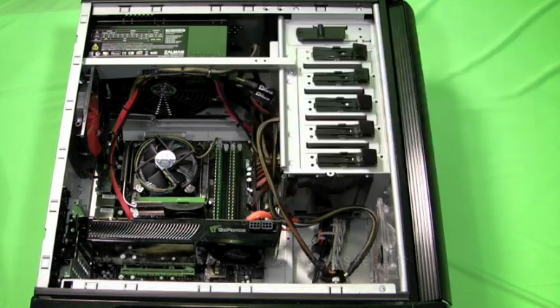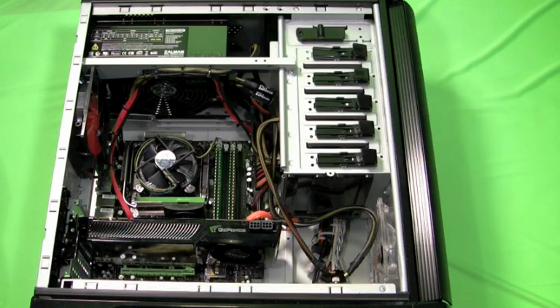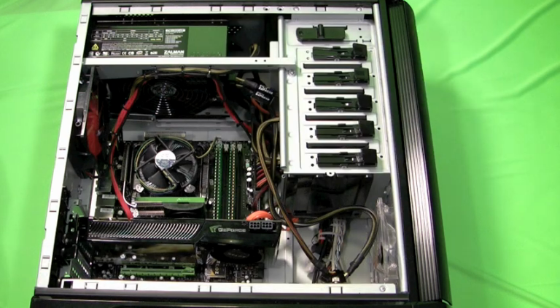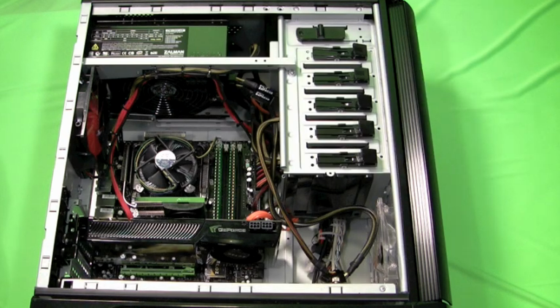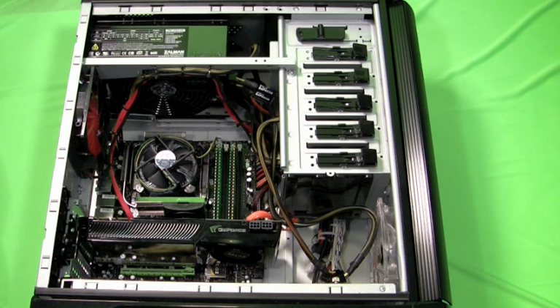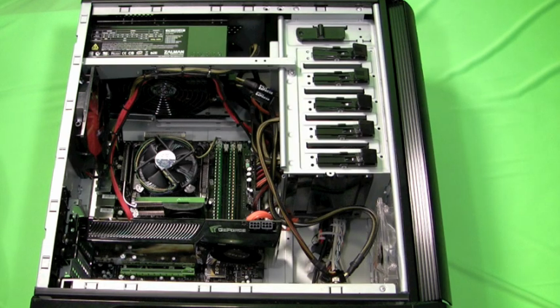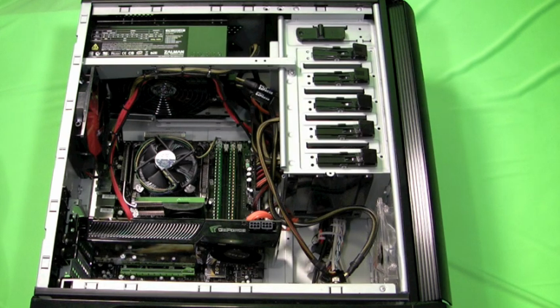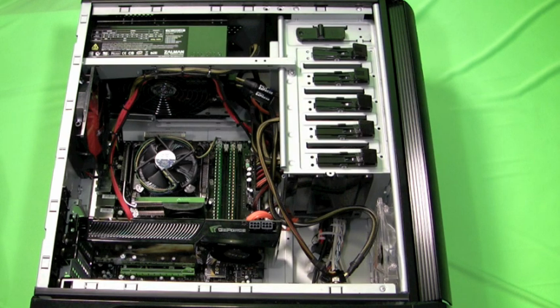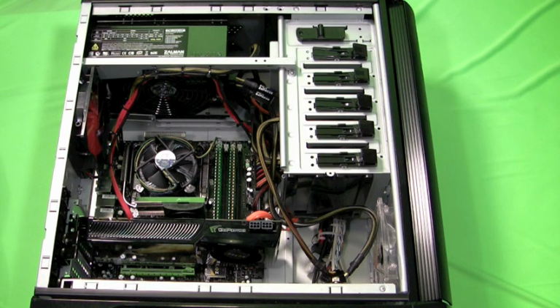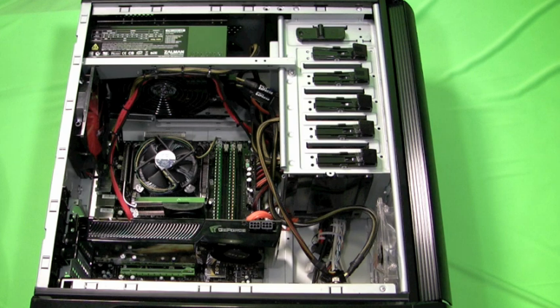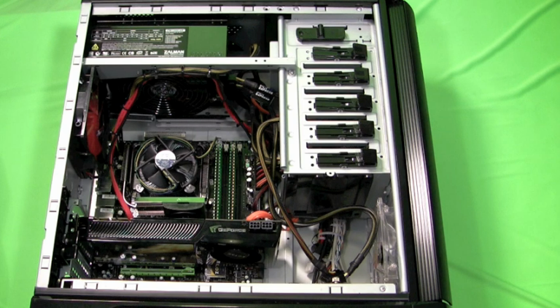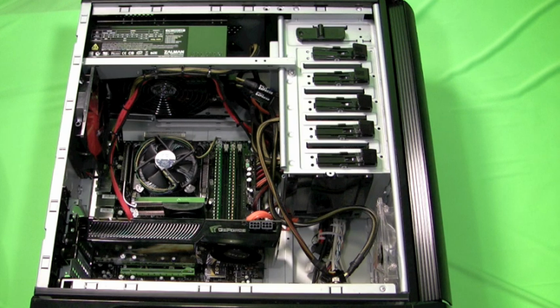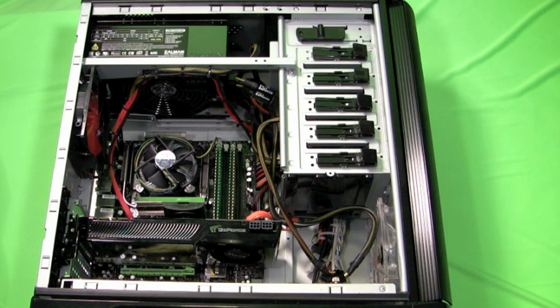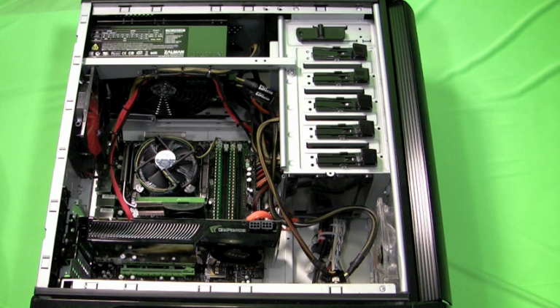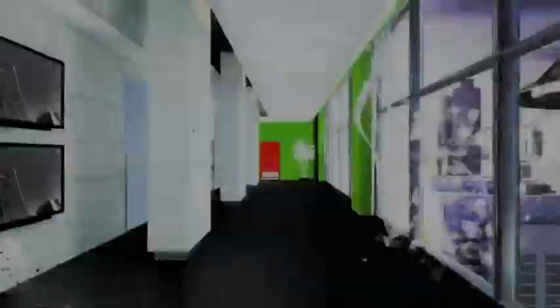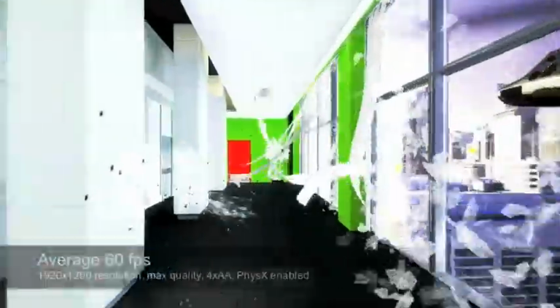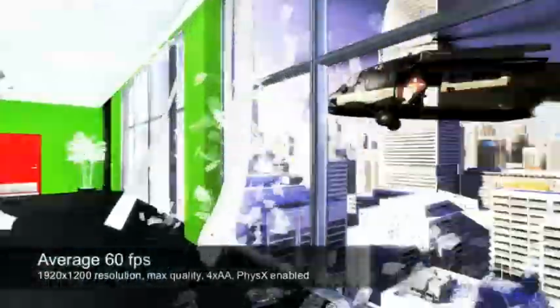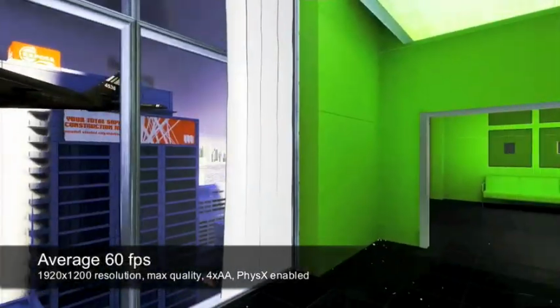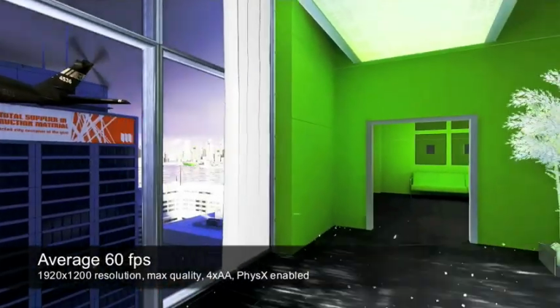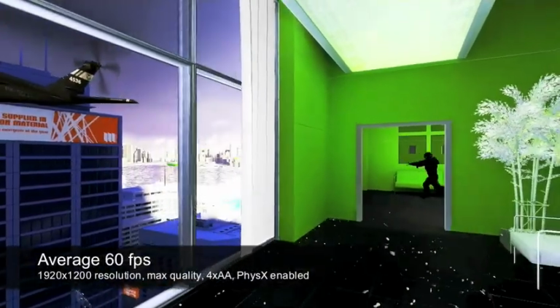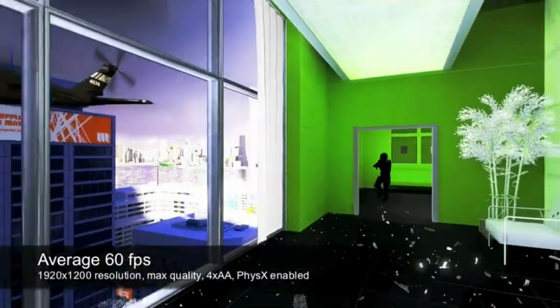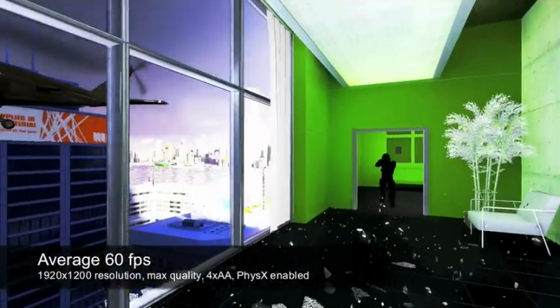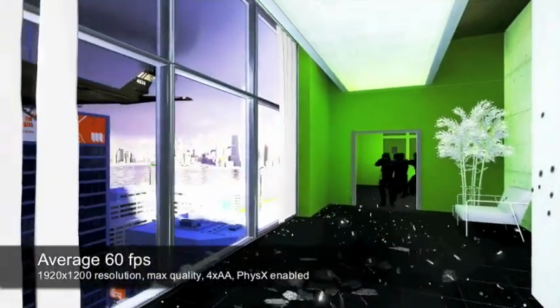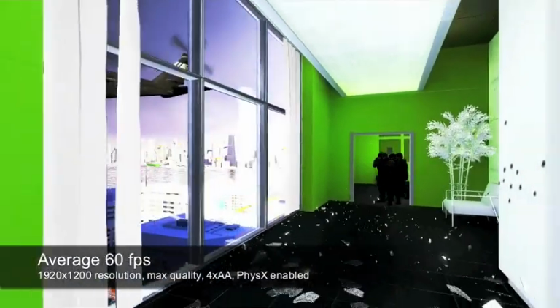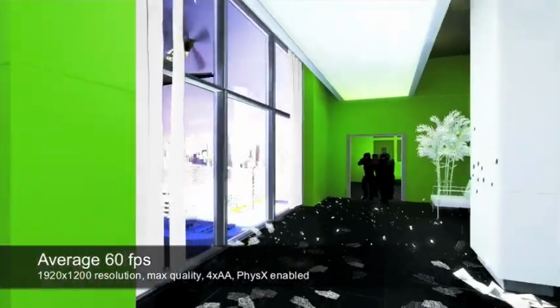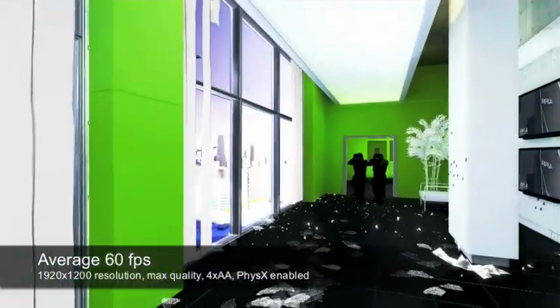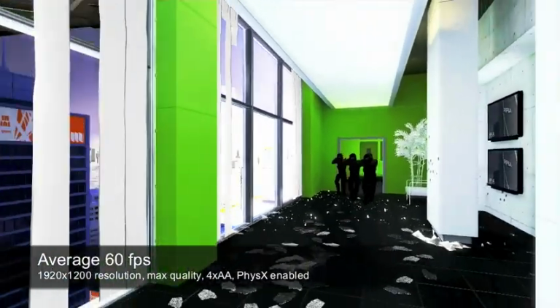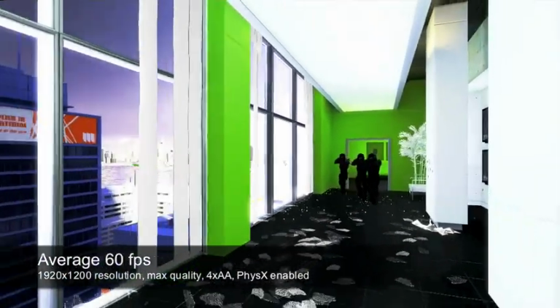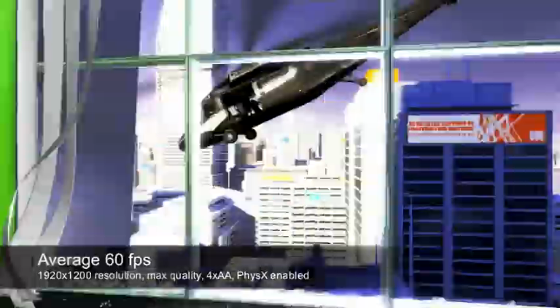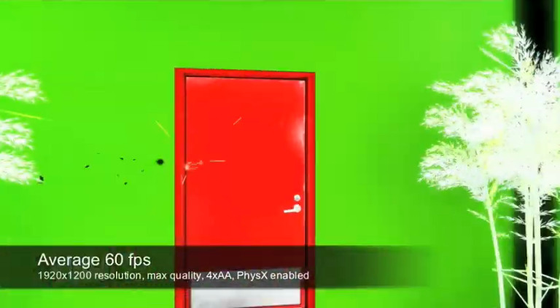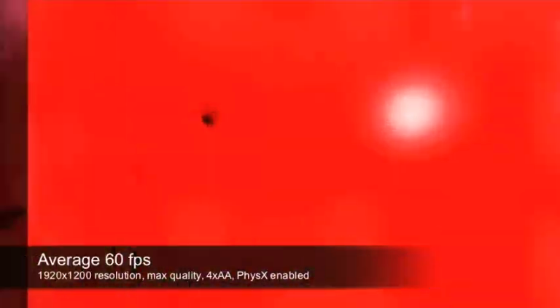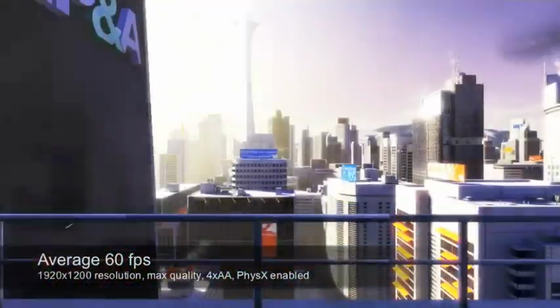To demonstrate the performance, we use the games Mirror's Edge, Company of Heroes, Far Cry 2, and Race Driver Grid. In Mirror's Edge, you can expect an average of 60 frames per second at full HD resolutions with four times anti-aliasing, maximum quality settings, and hardware physics enabled.